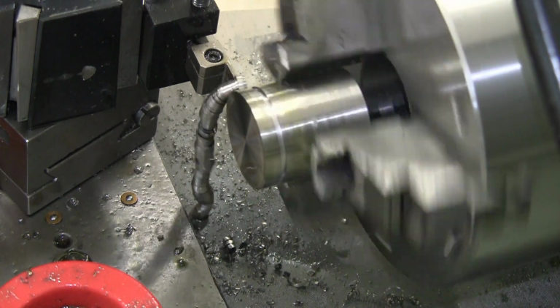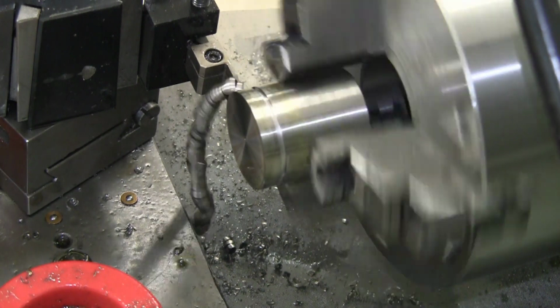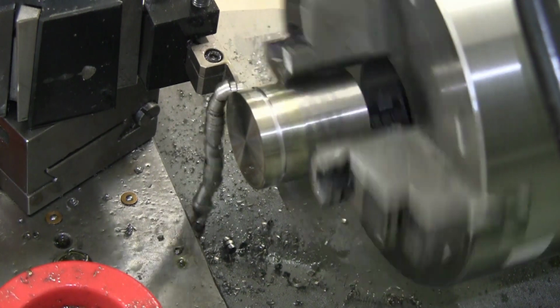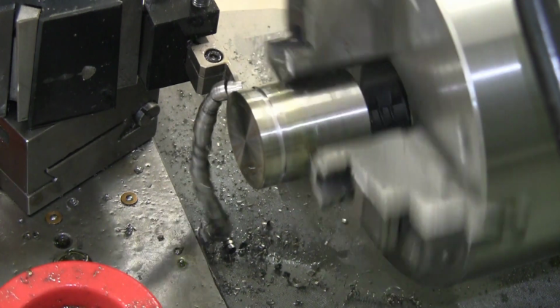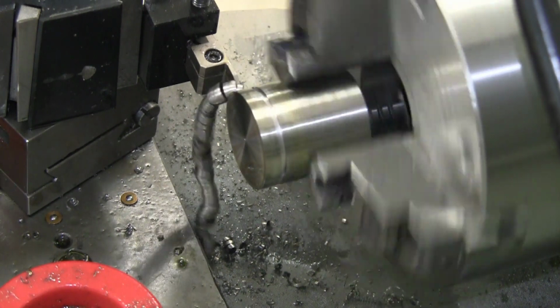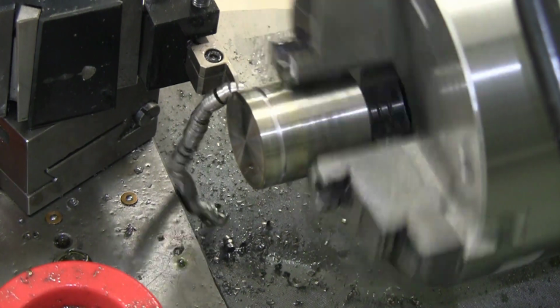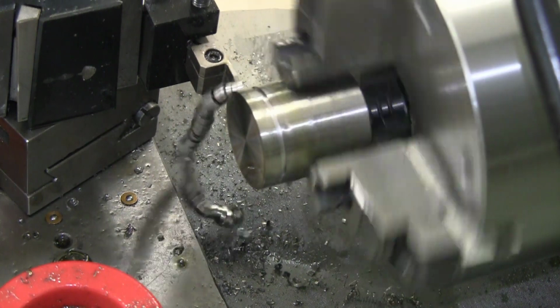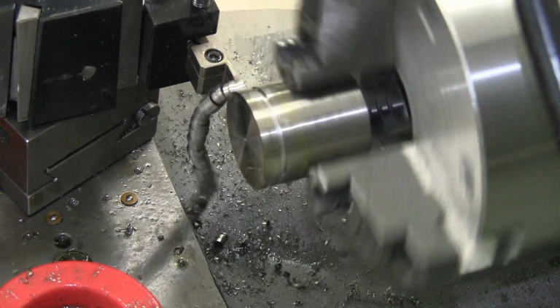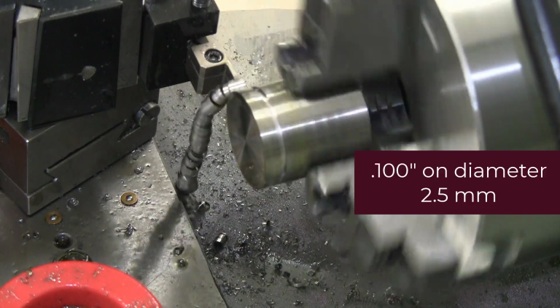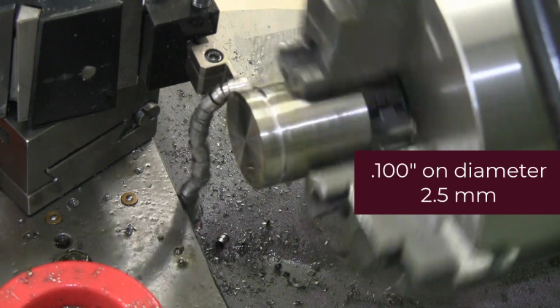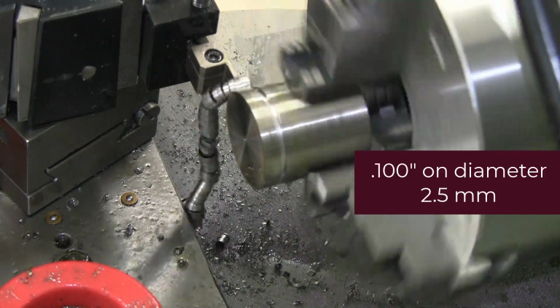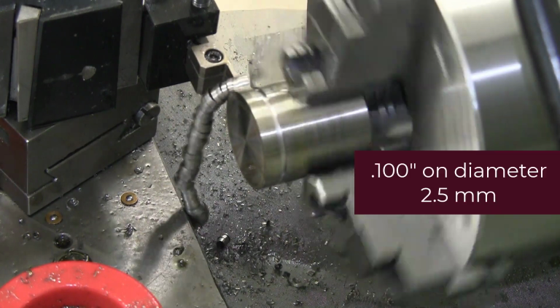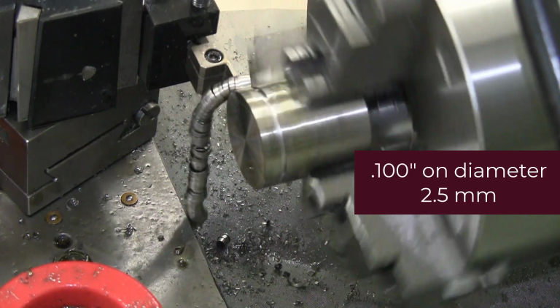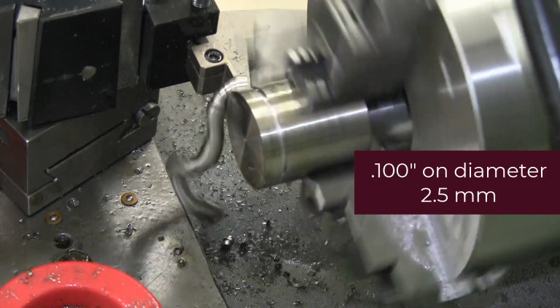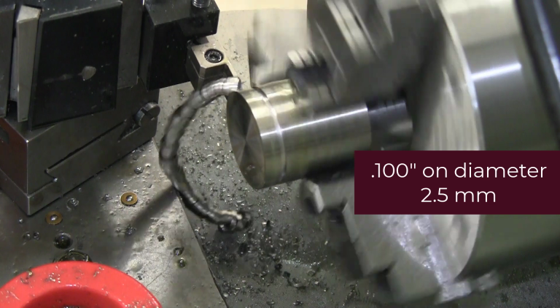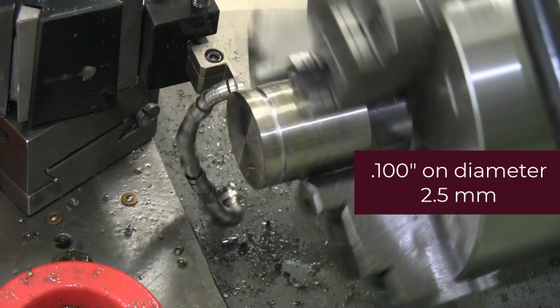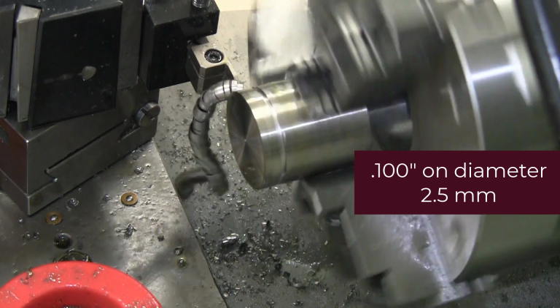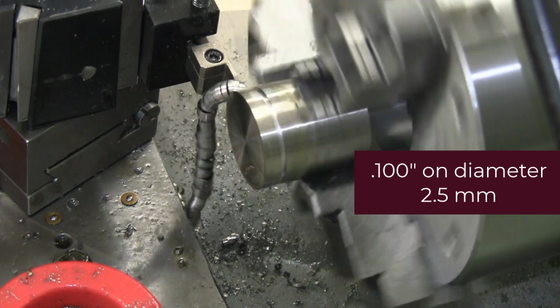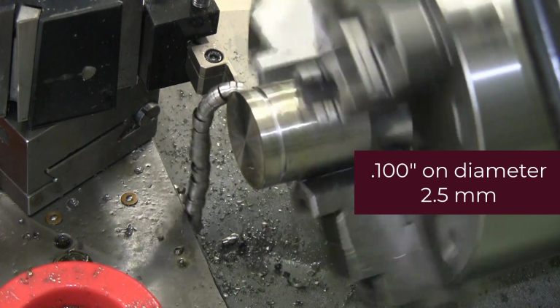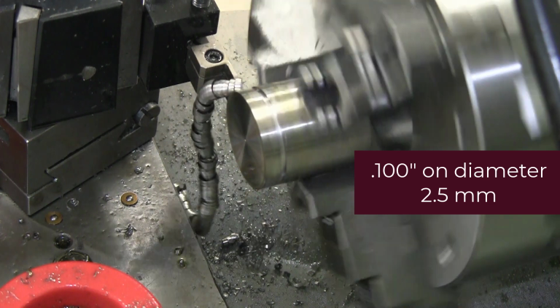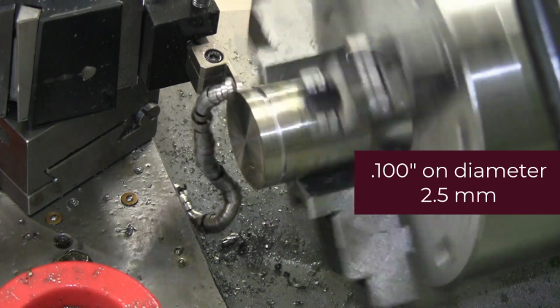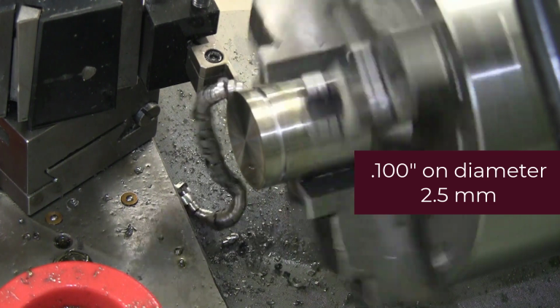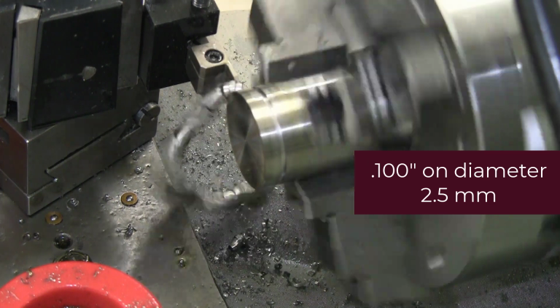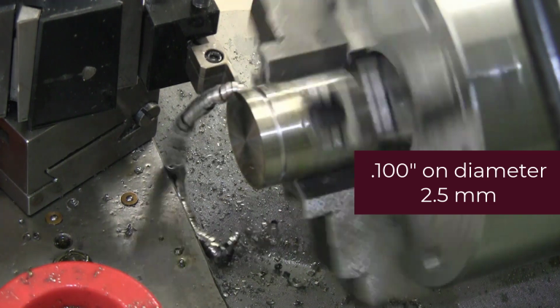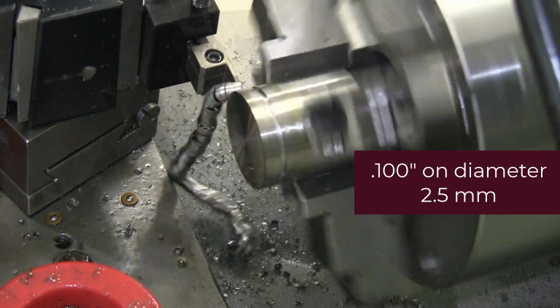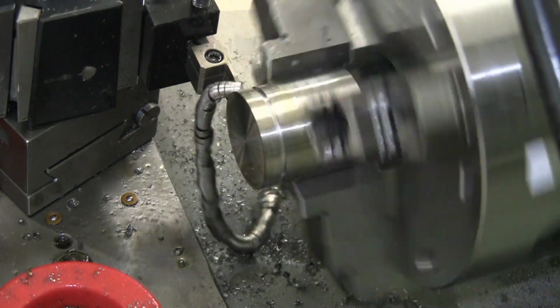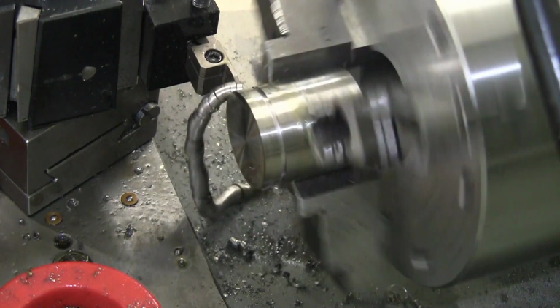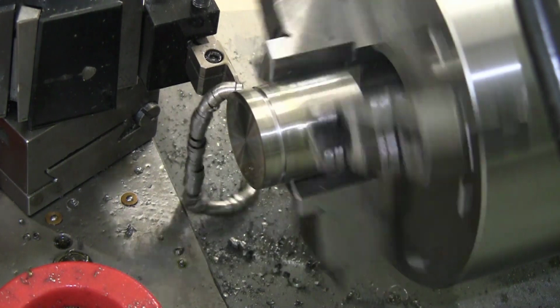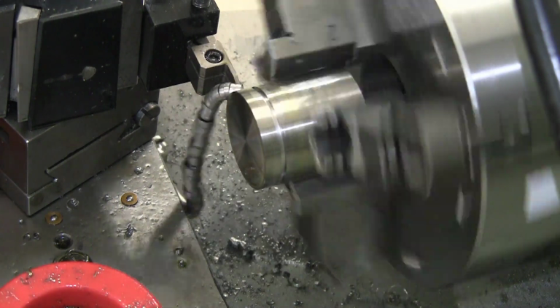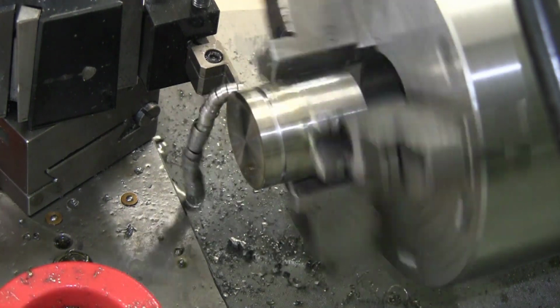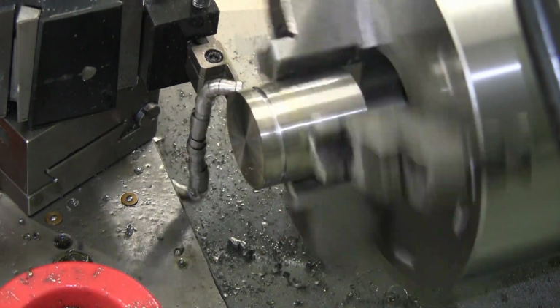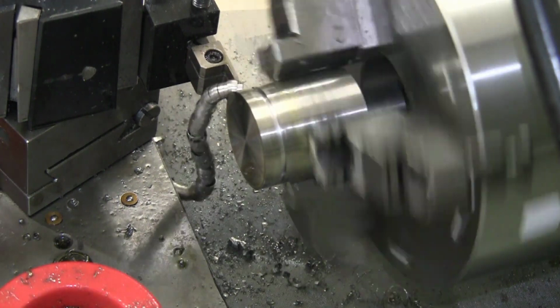The chip is peeling off very nicely. At present we are about 100 thou in on the diameter, which is 50 thou on the radius.